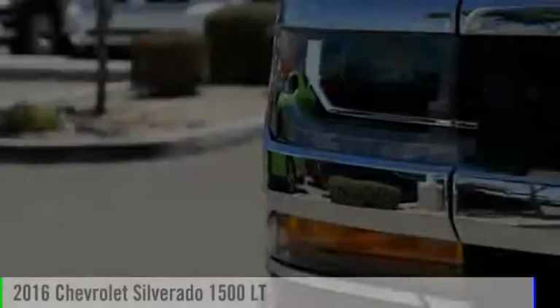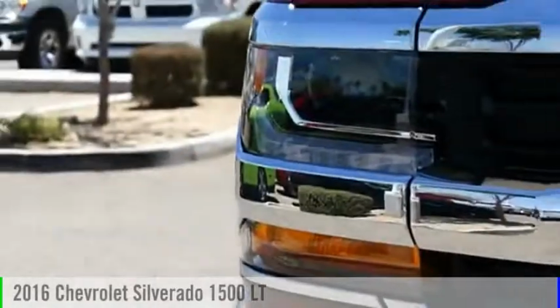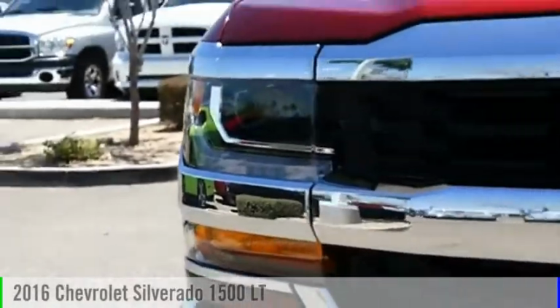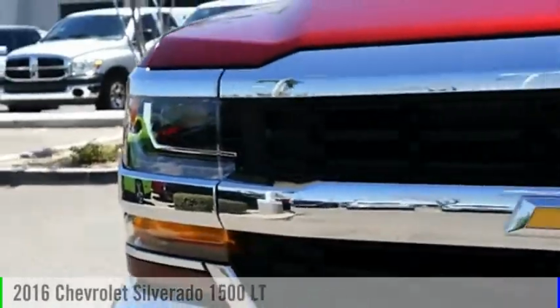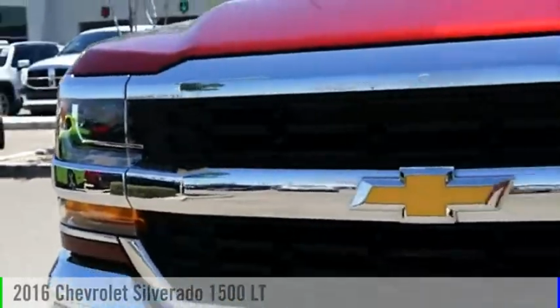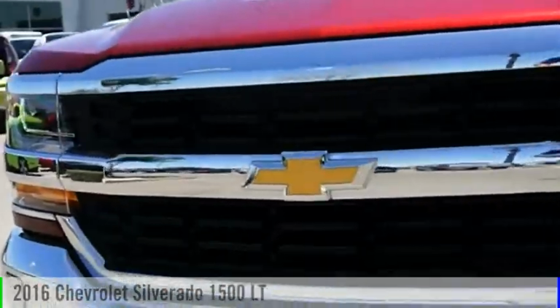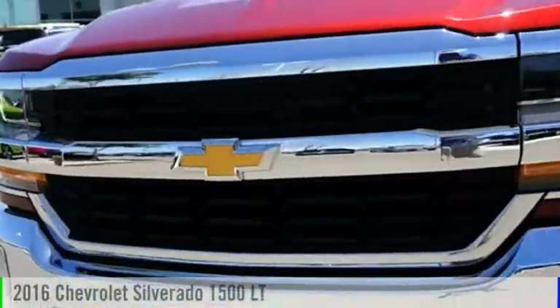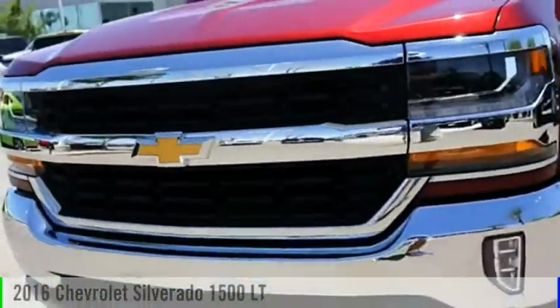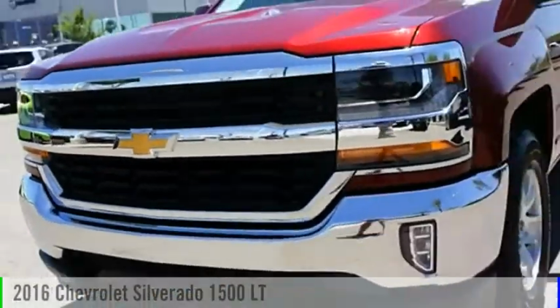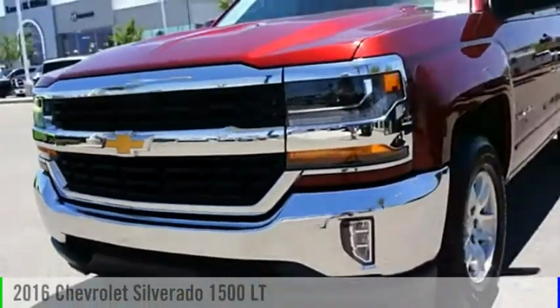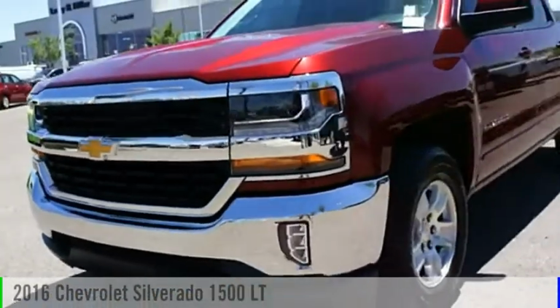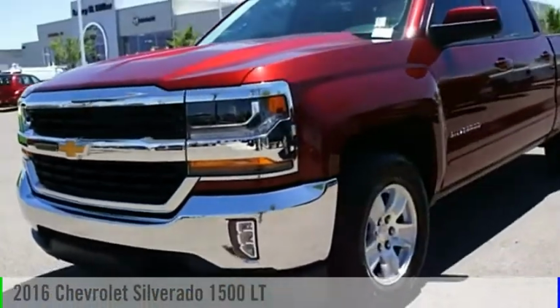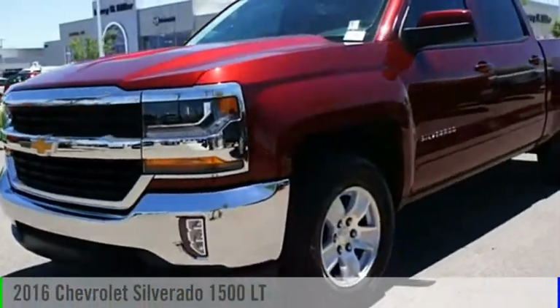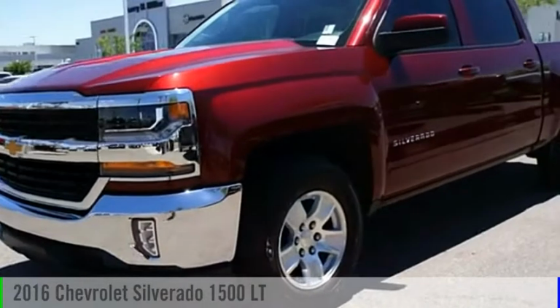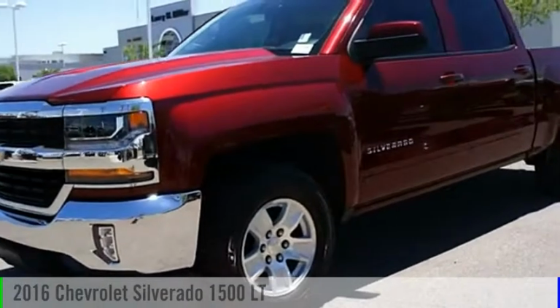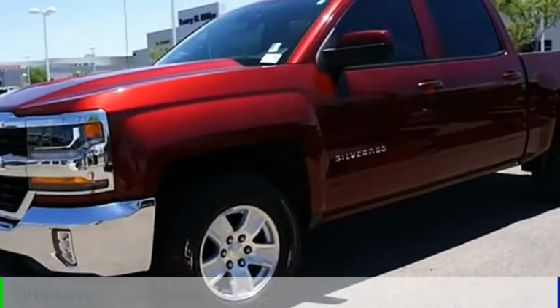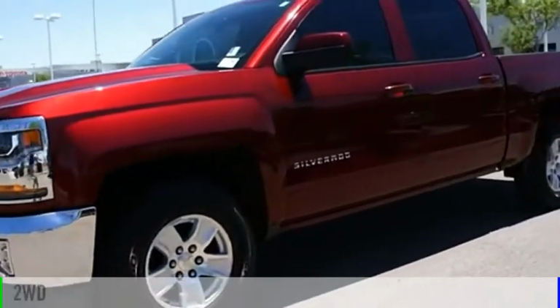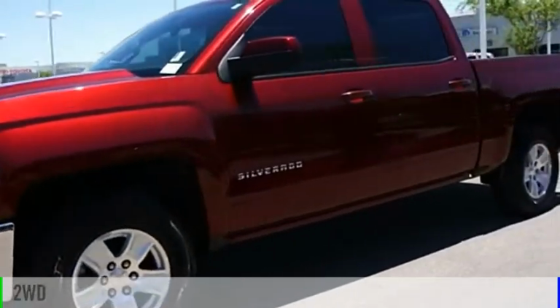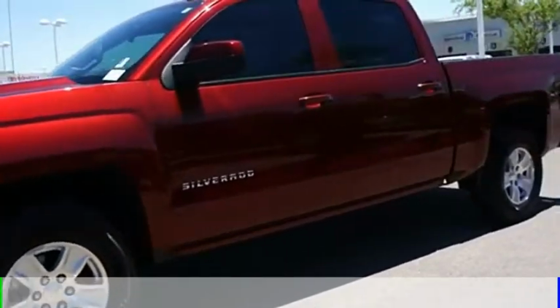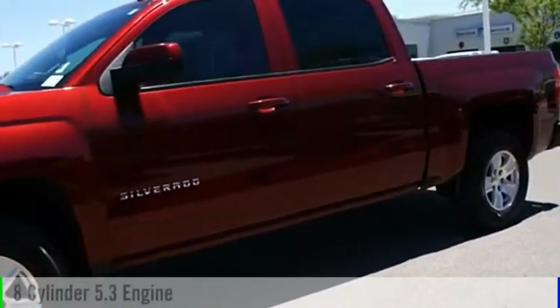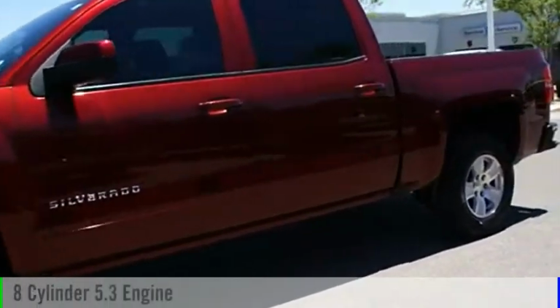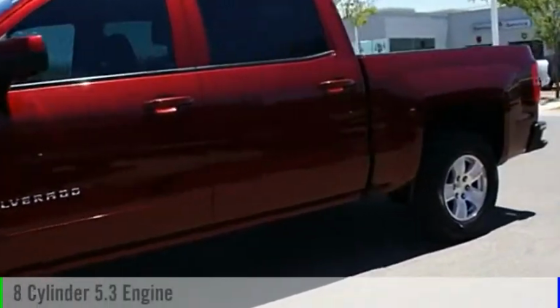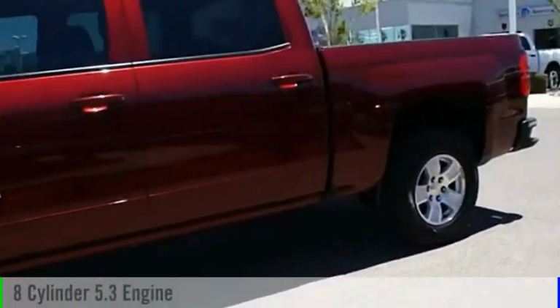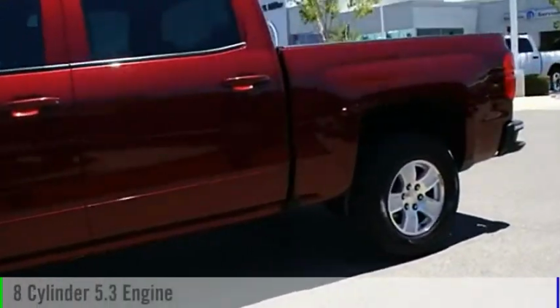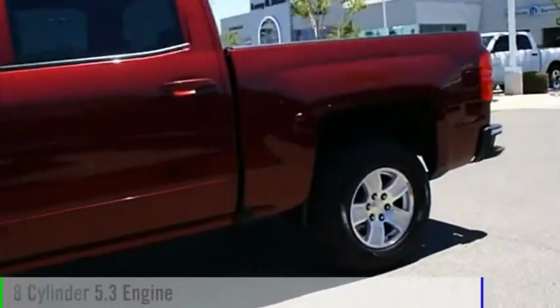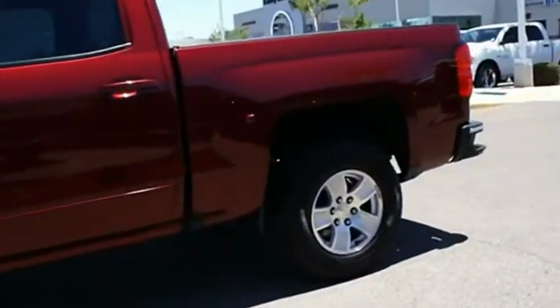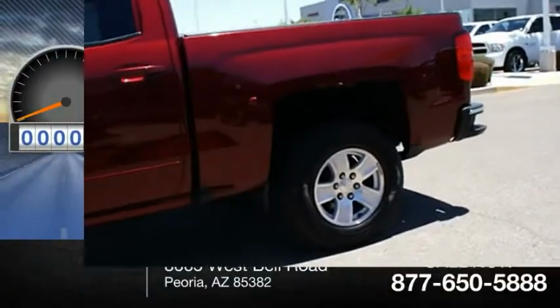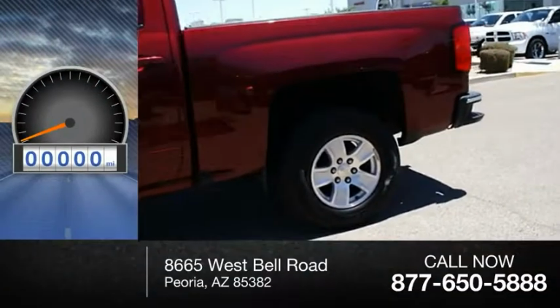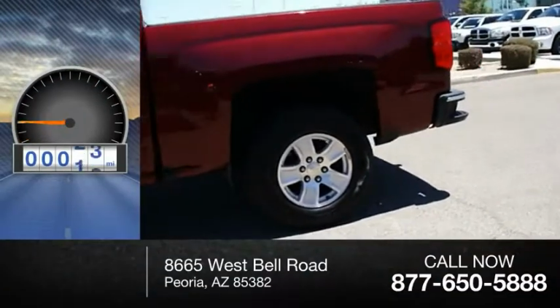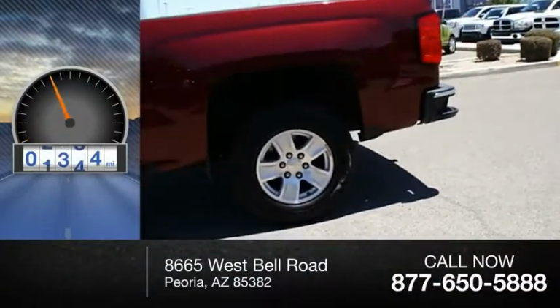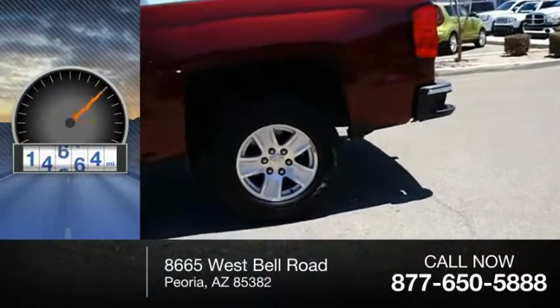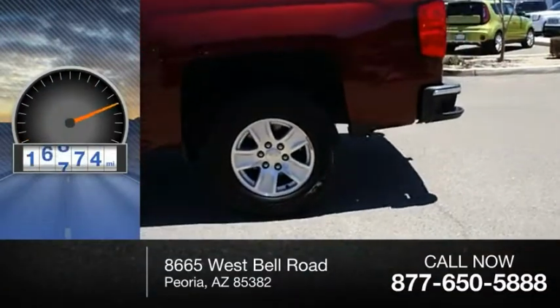Take a ride in the 2016 Silverado 1500. This vehicle is powered by a two-wheel drive, eight-cylinder, 5.3-liter engine. This vehicle has less than 20,000 miles.